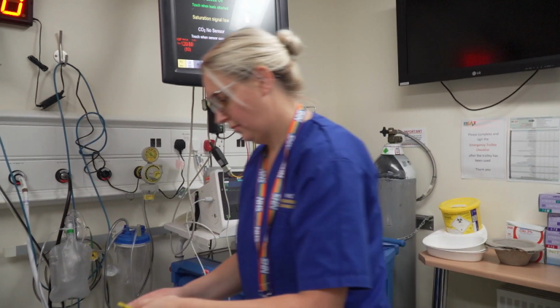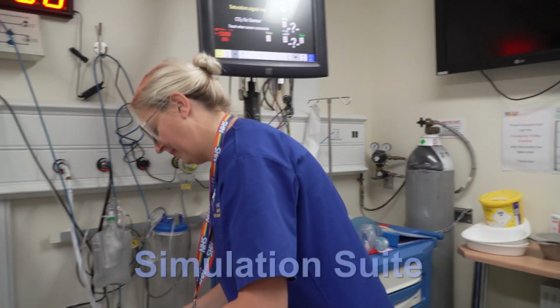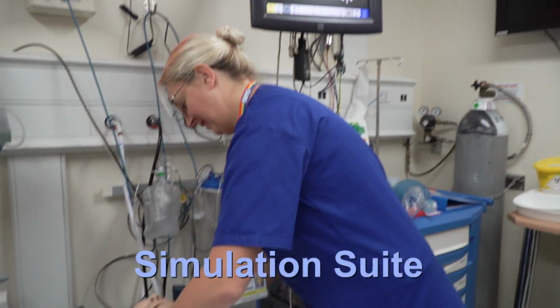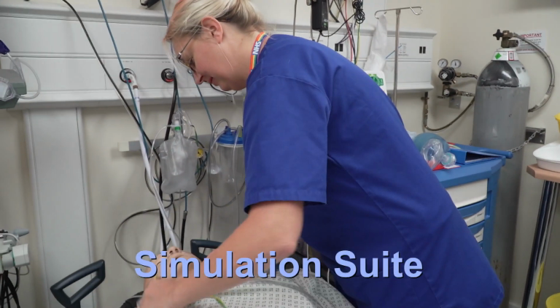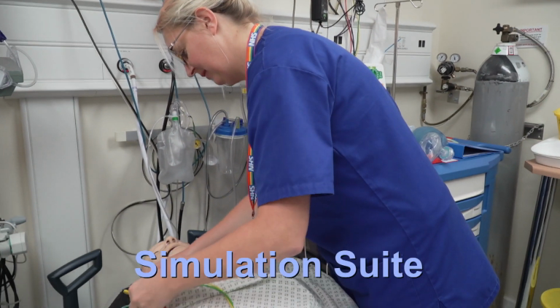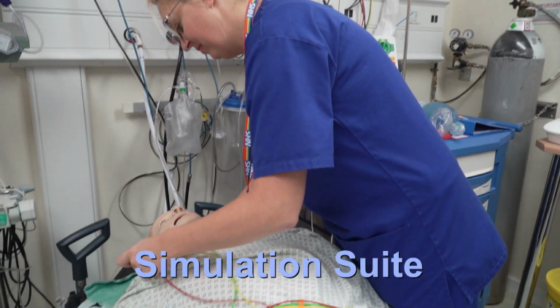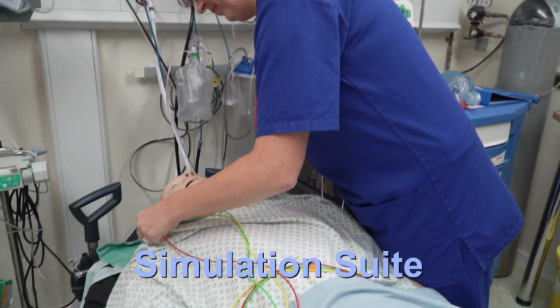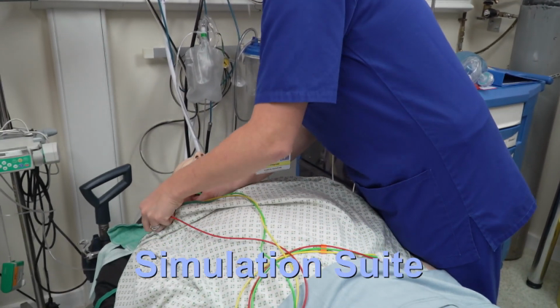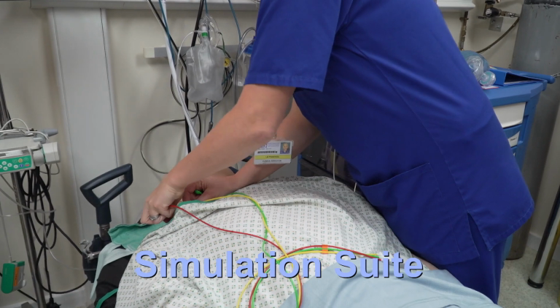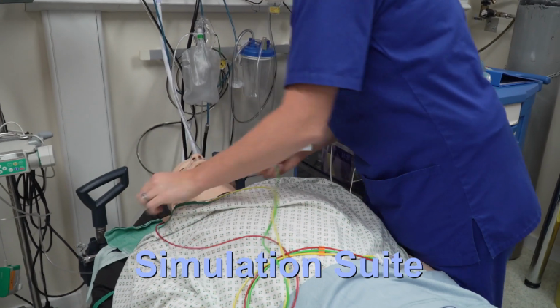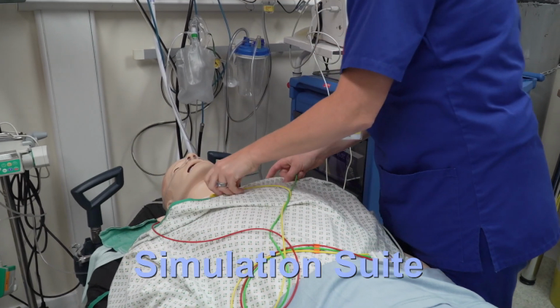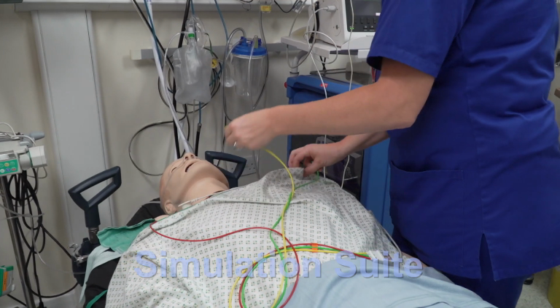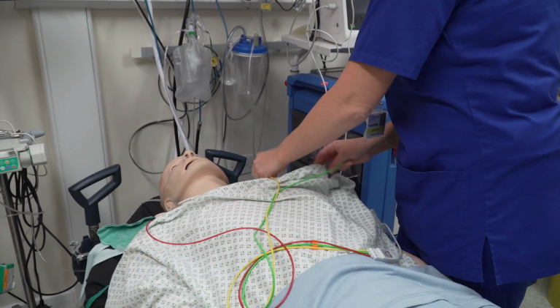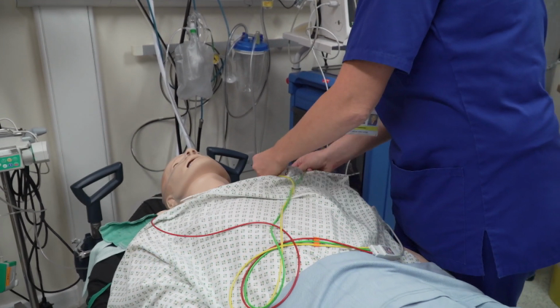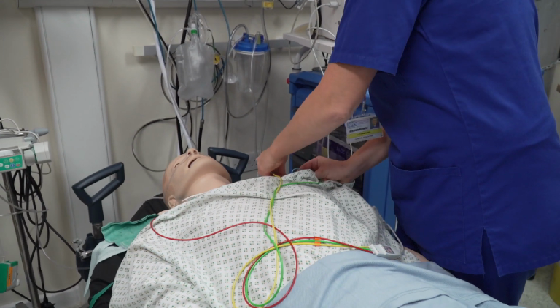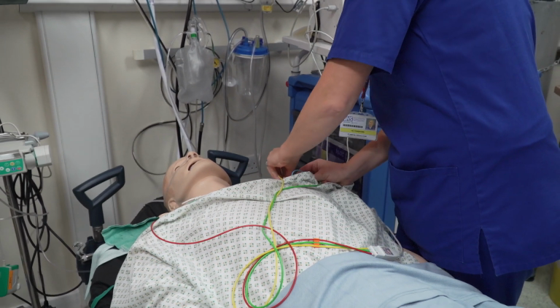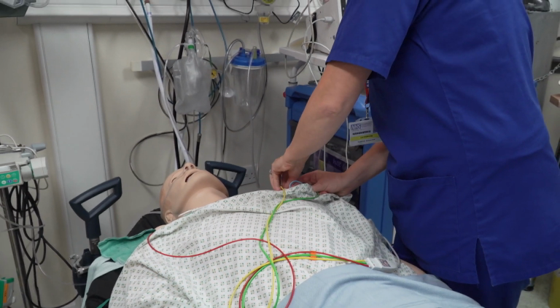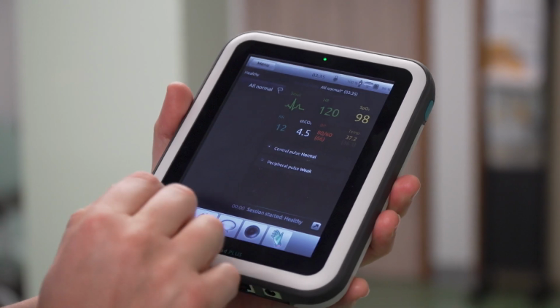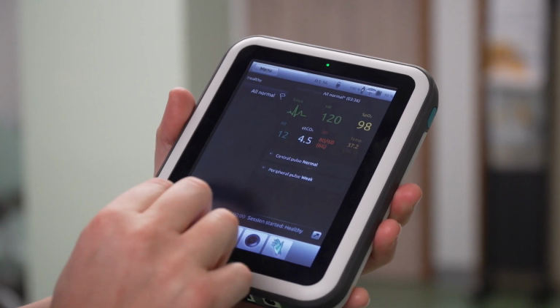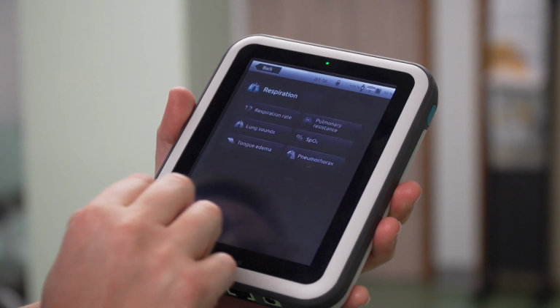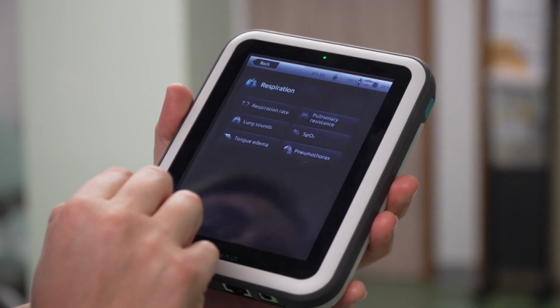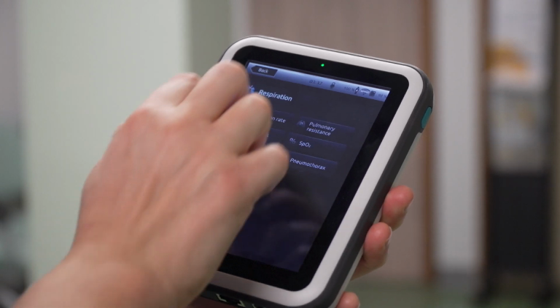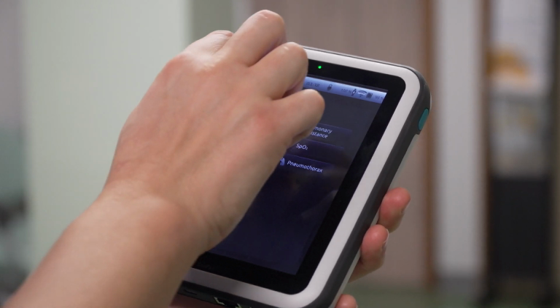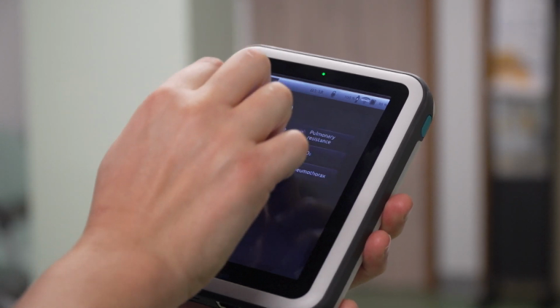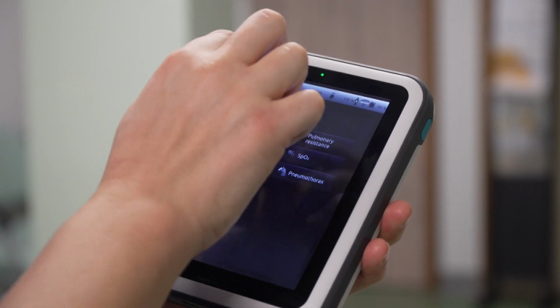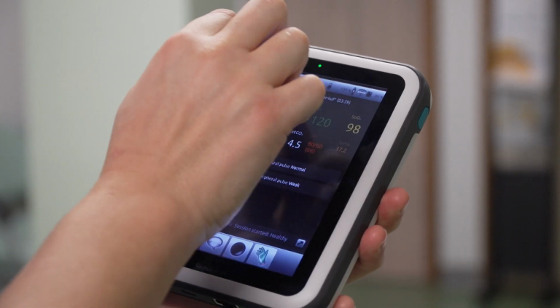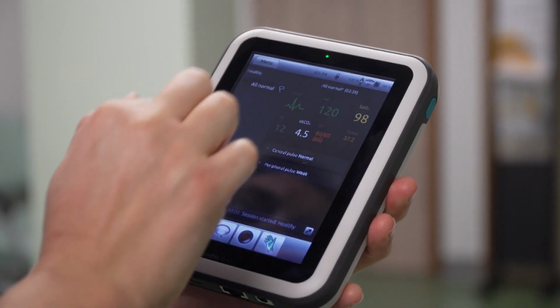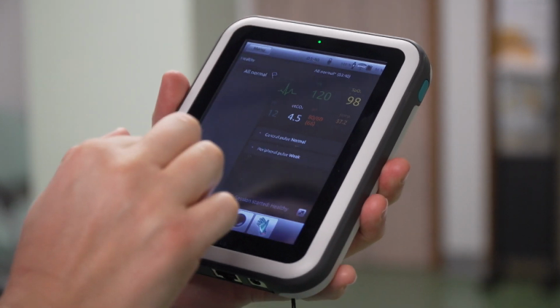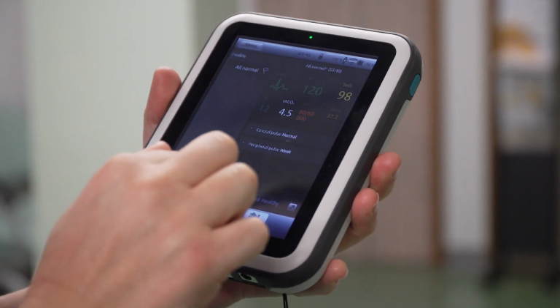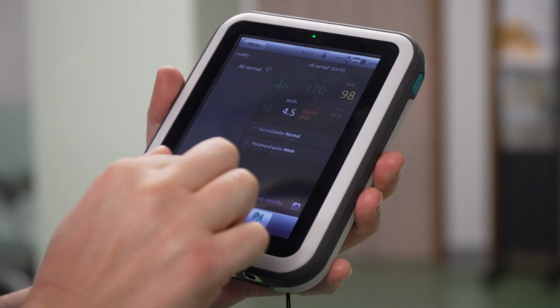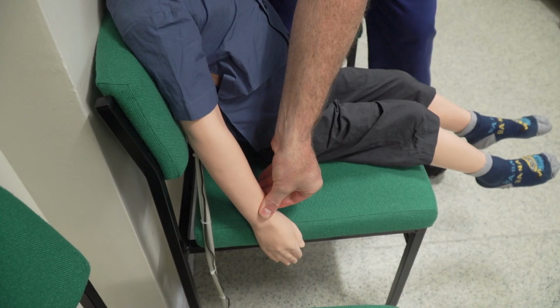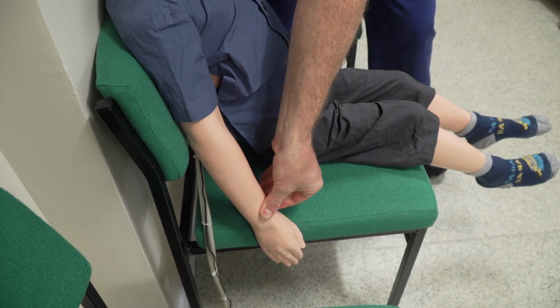Our state-of-the-art simulation suite can be altered to reflect any clinical area and hosts Laerdal's SimMan 3G. This is one of Laerdal's leading simulation mannequins and has a multitude of functions to aid learning.